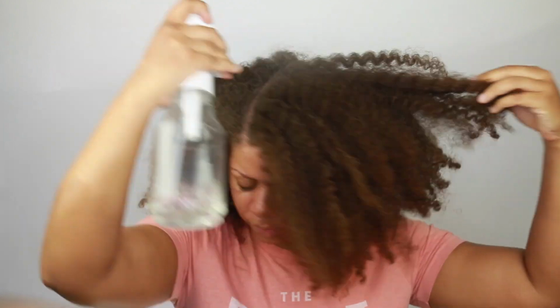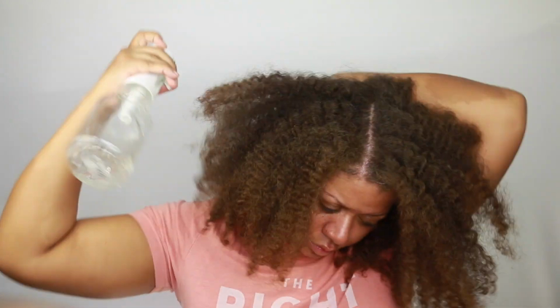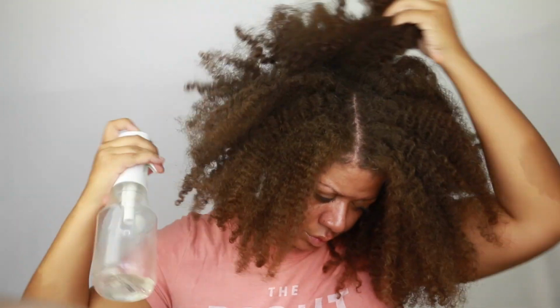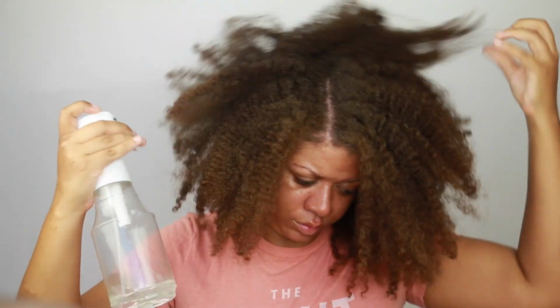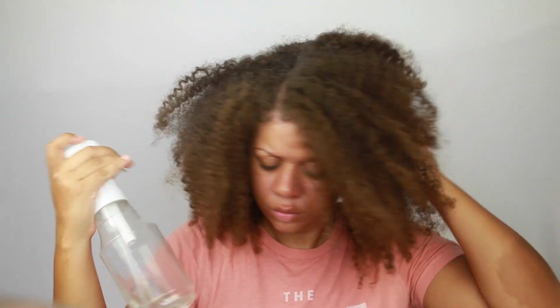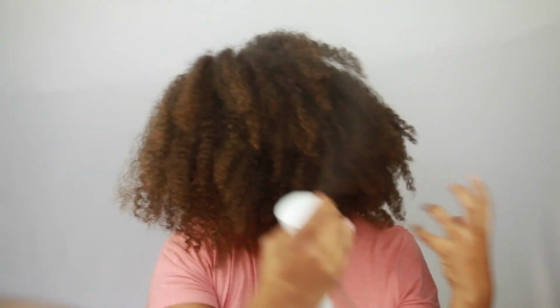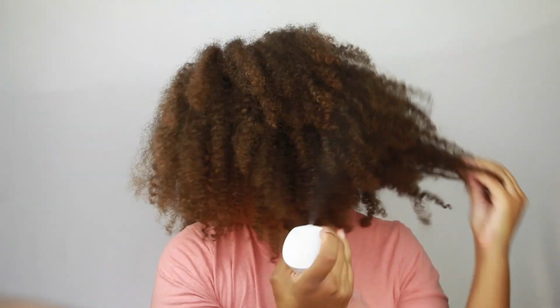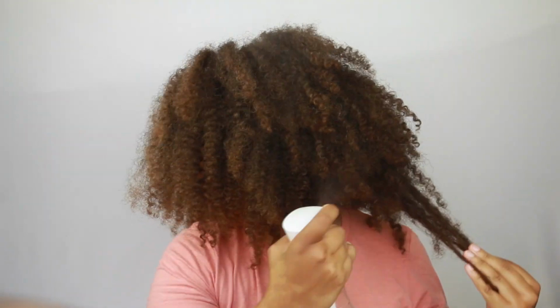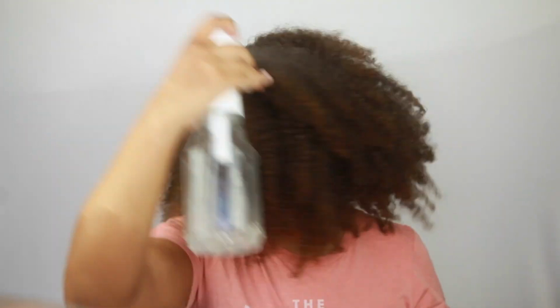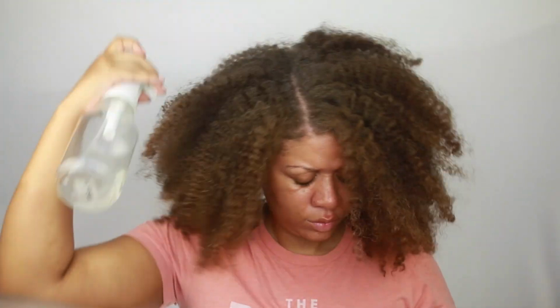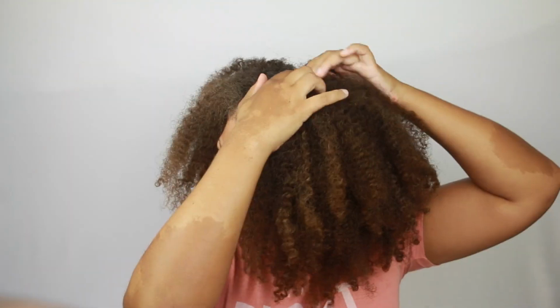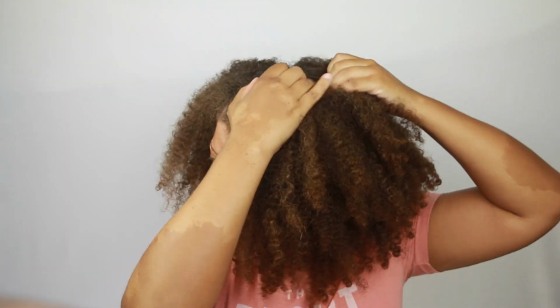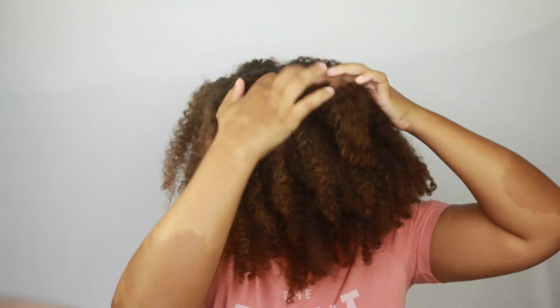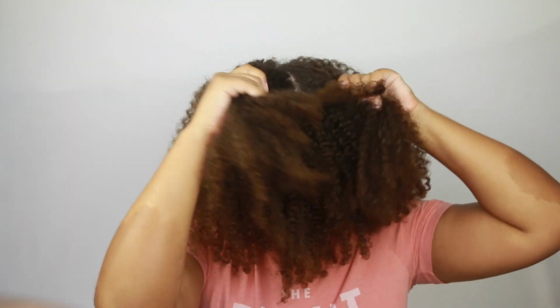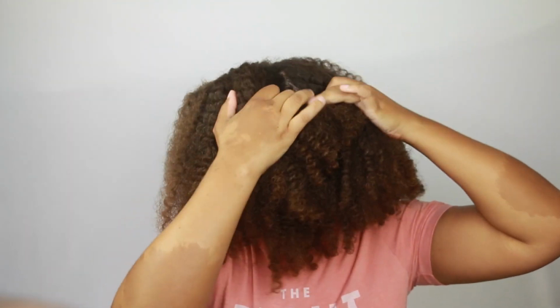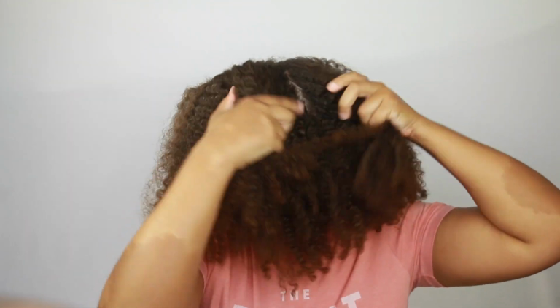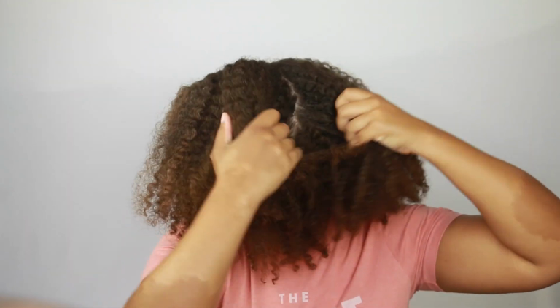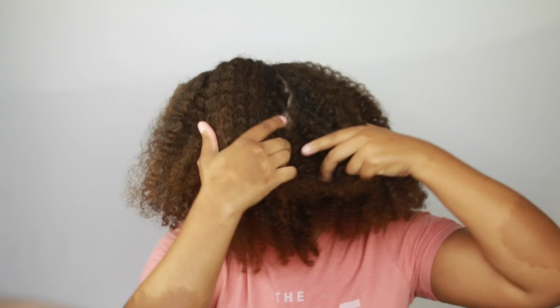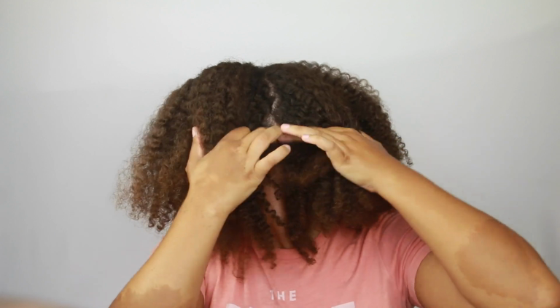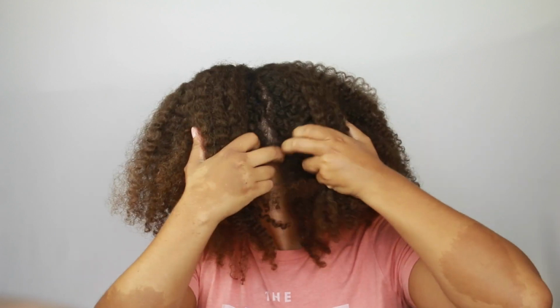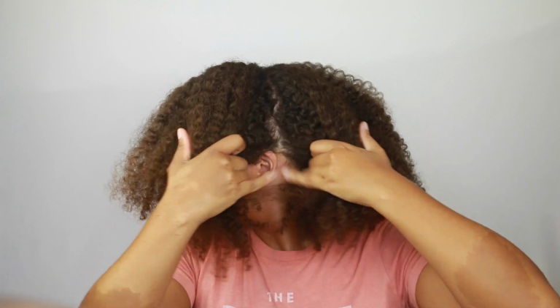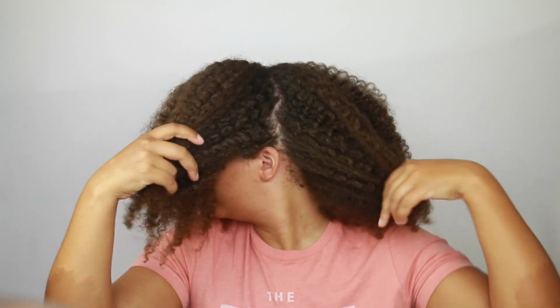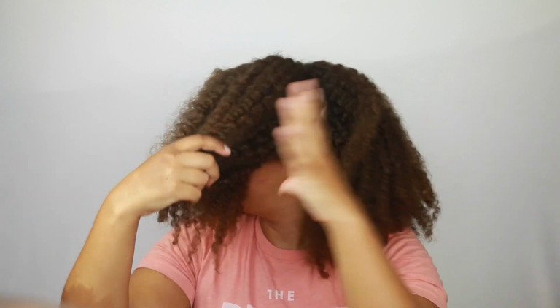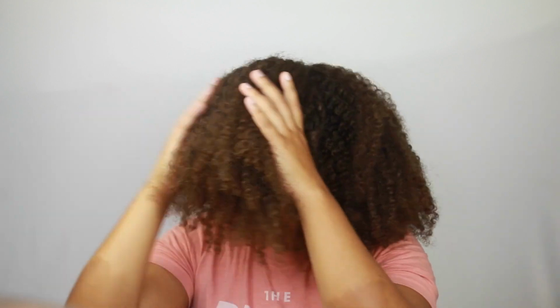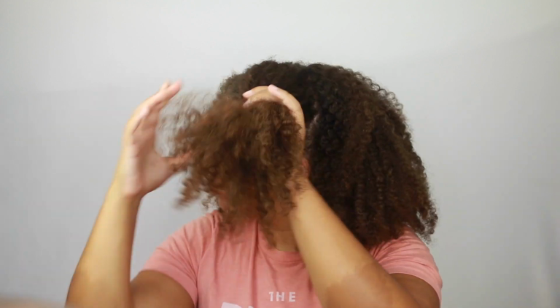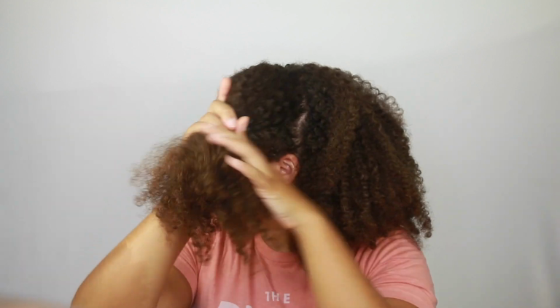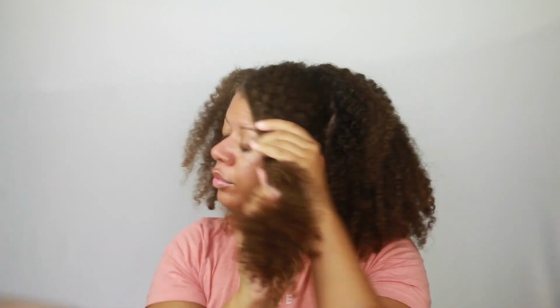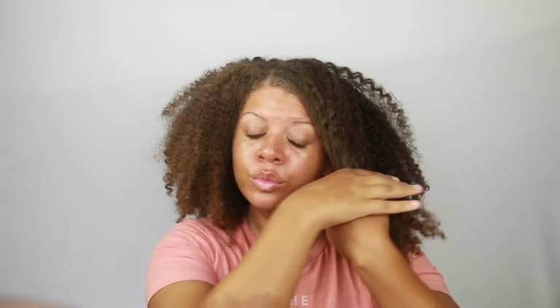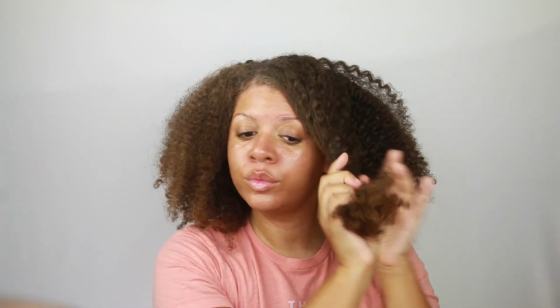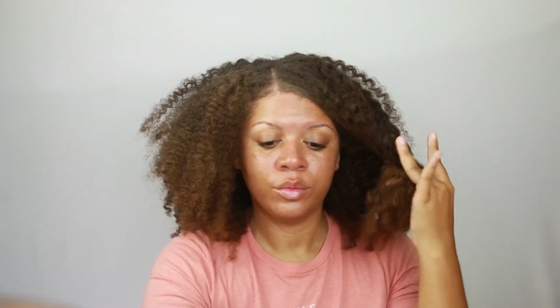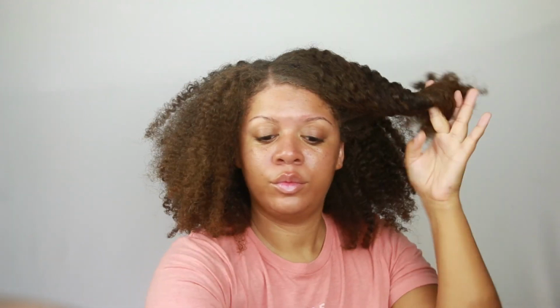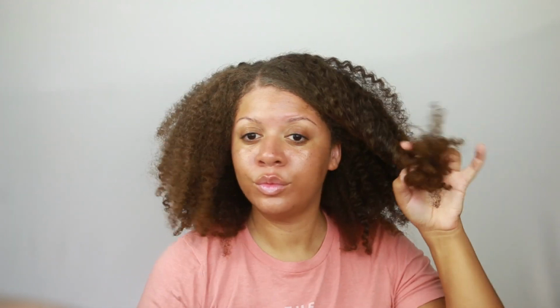This is a week-old twist out and I've been going to the gym too. I have a video on this twist out and I'll link it down below in the description box so you can watch it if you like.